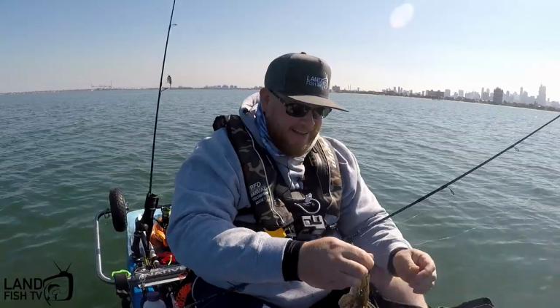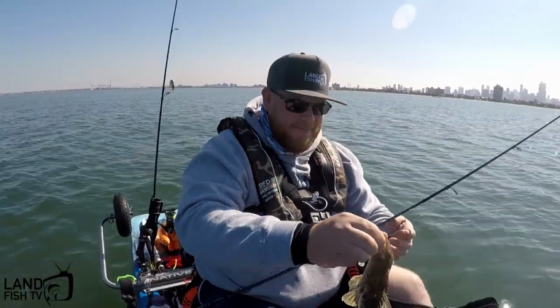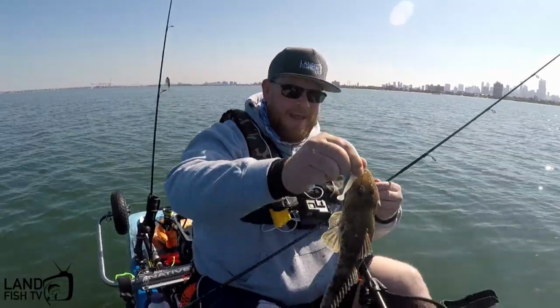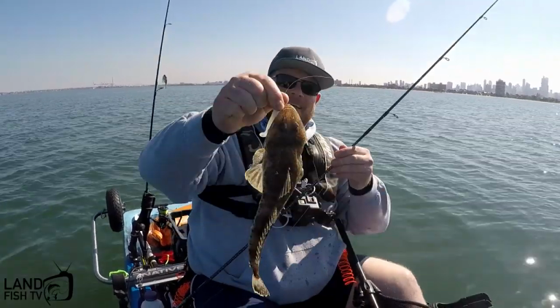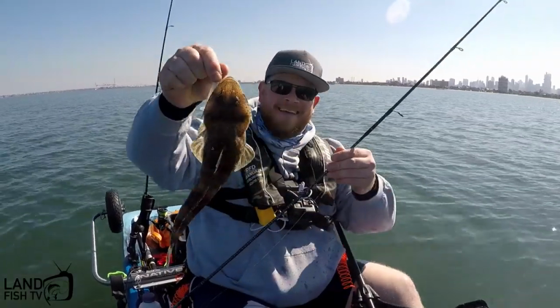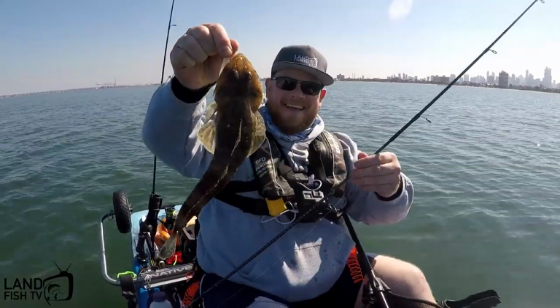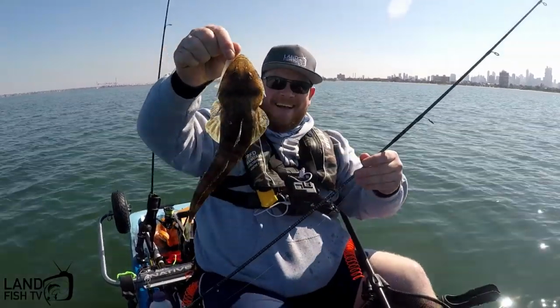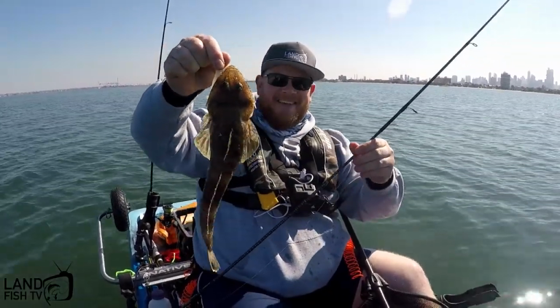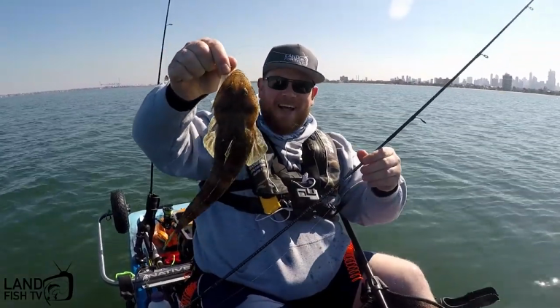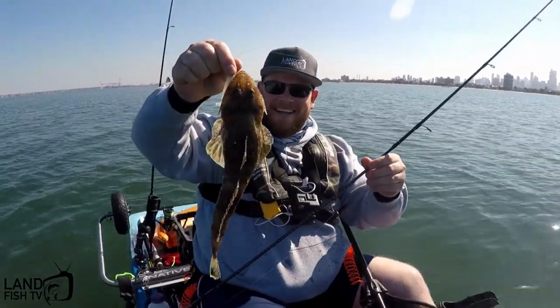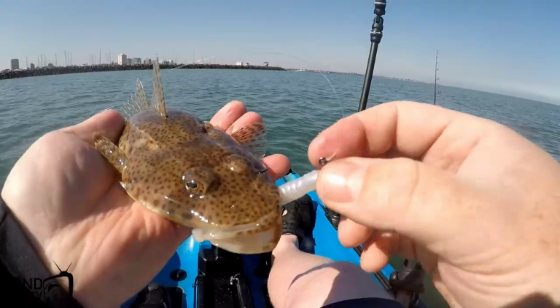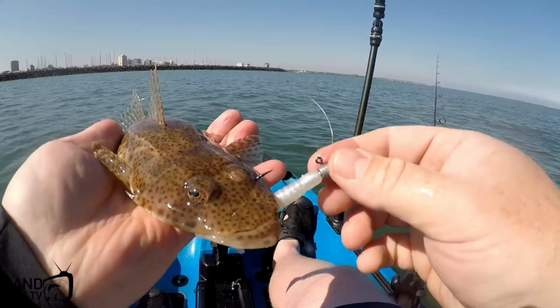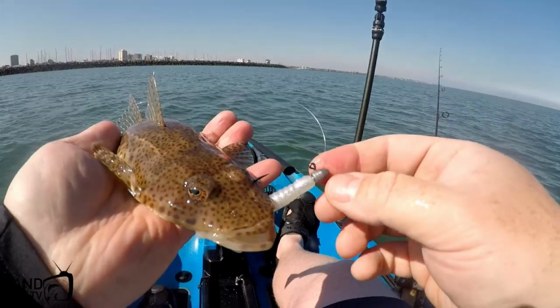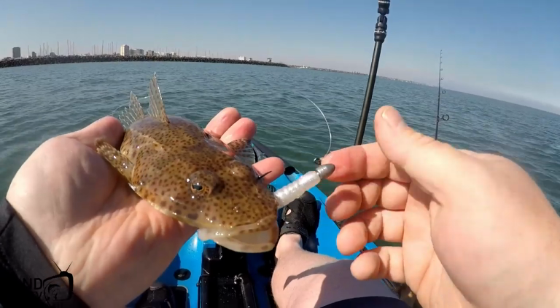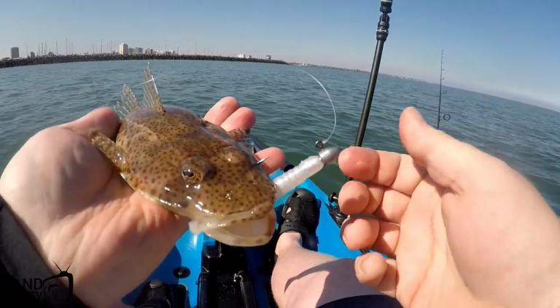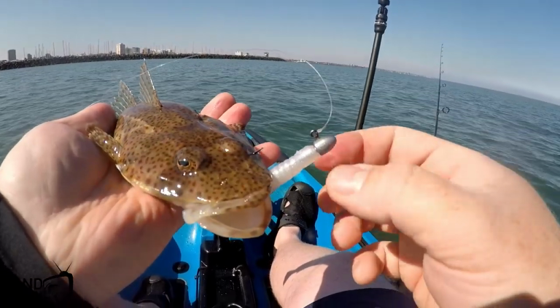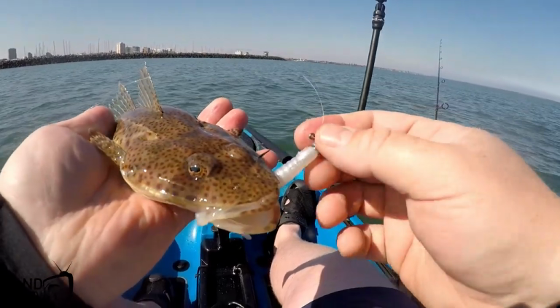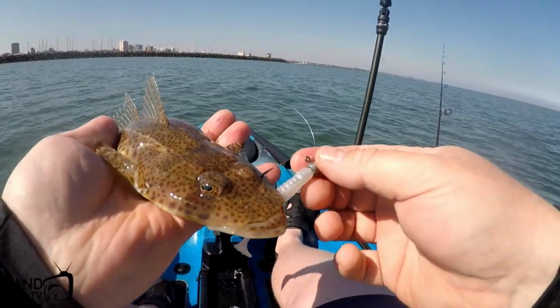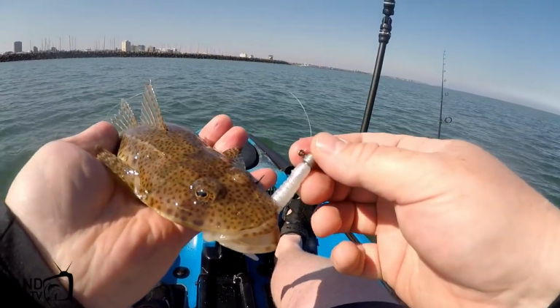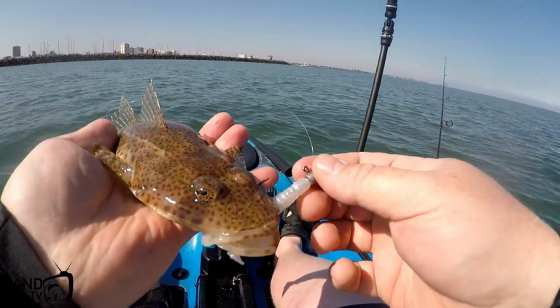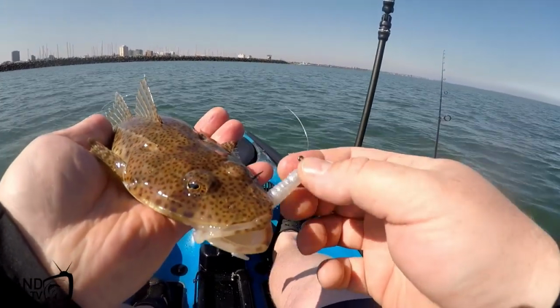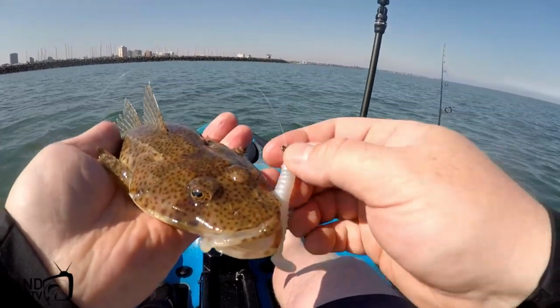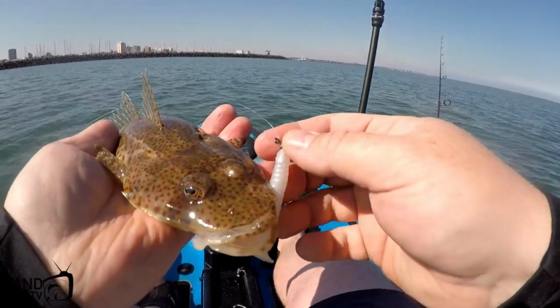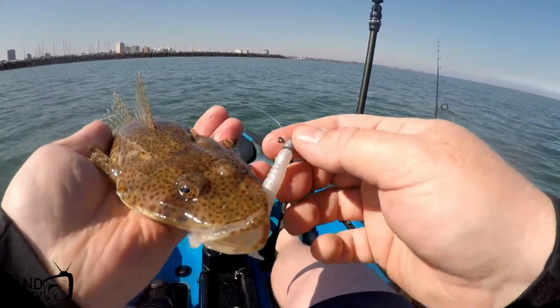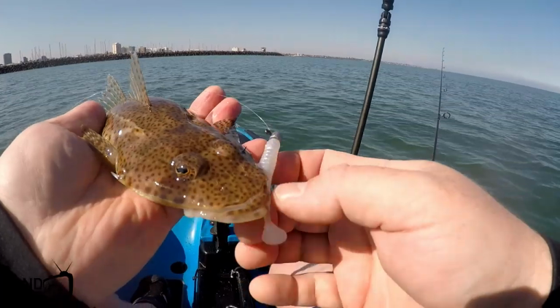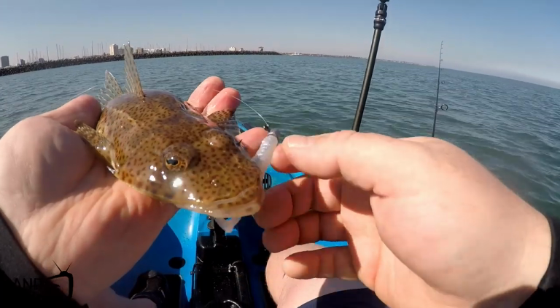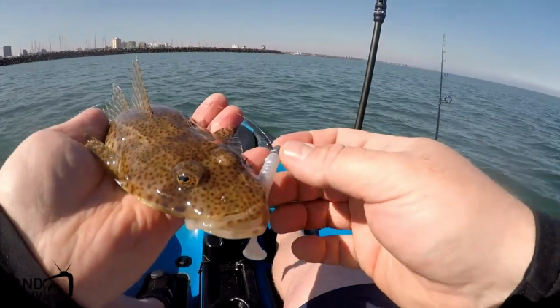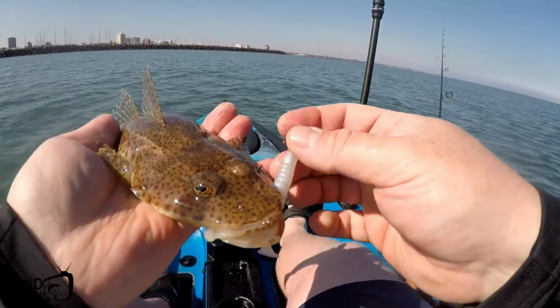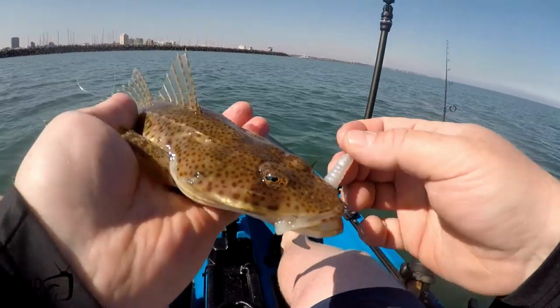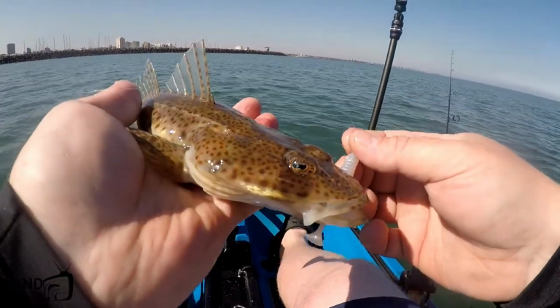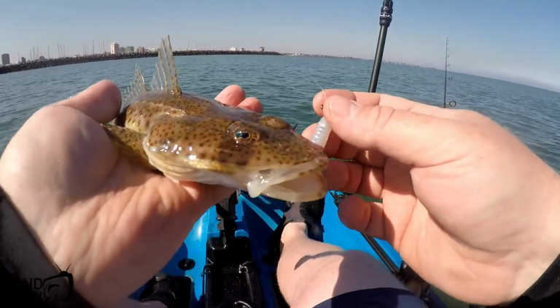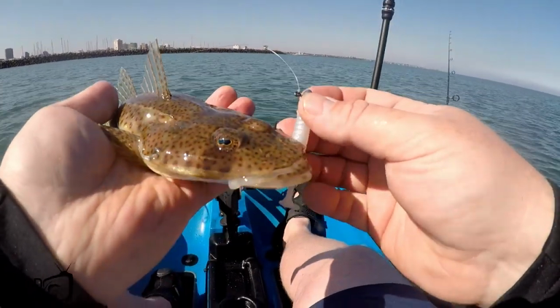I'm pretty happy that I got that flatty, taking on those new sample jig heads — size number 2/0 — and the little two and a half inch paddle grub in pearl. So that's pretty cool.